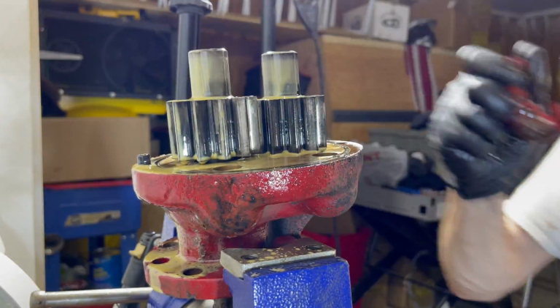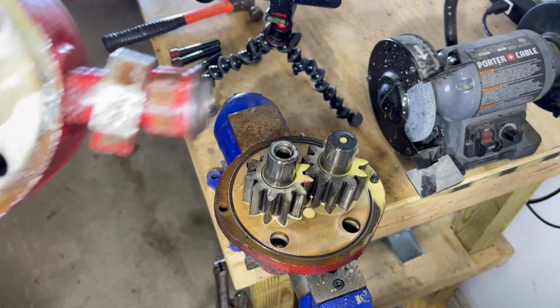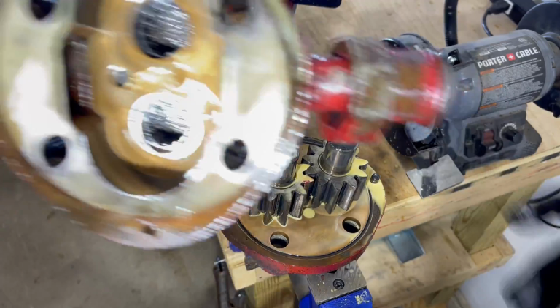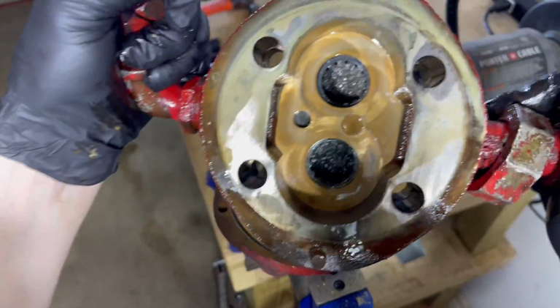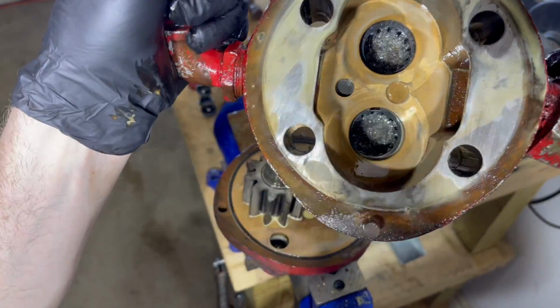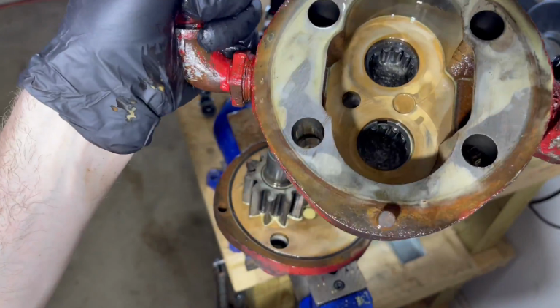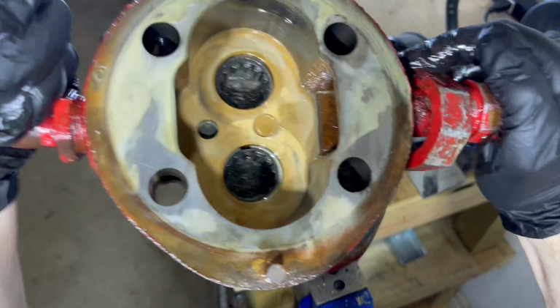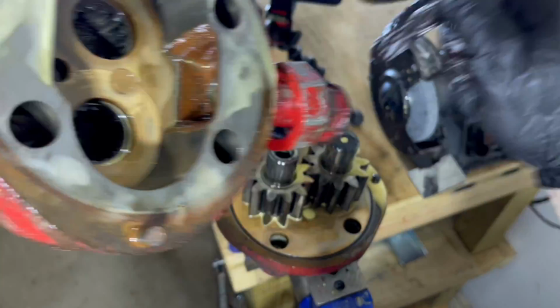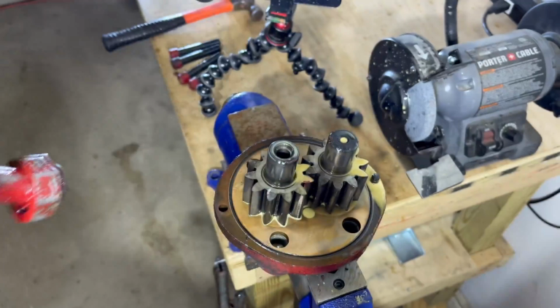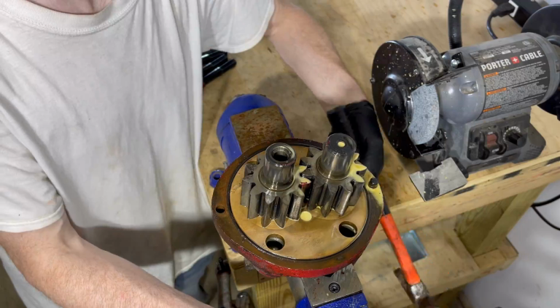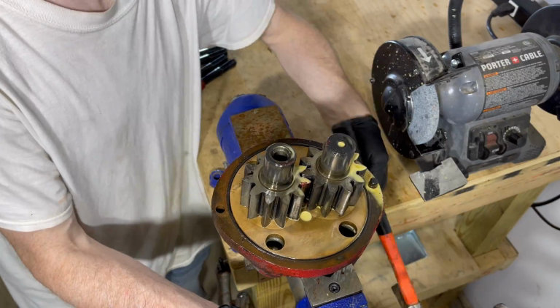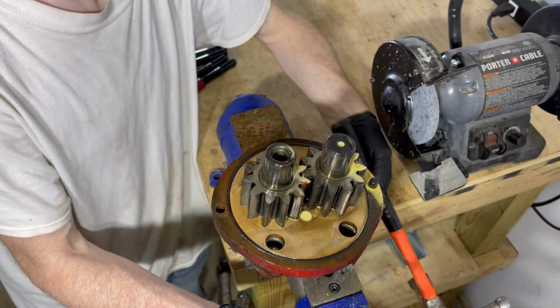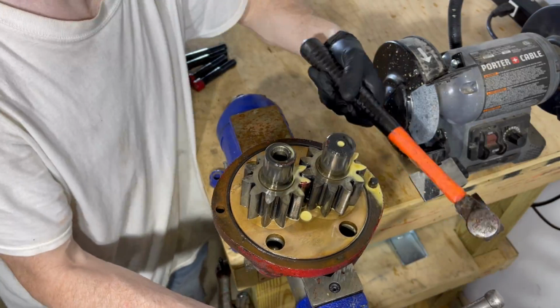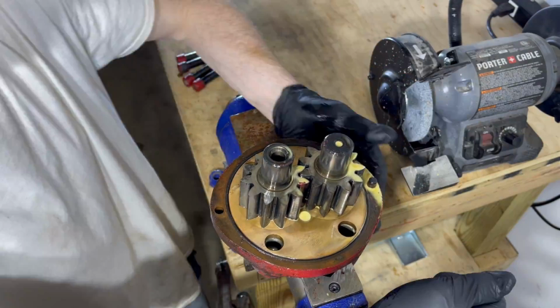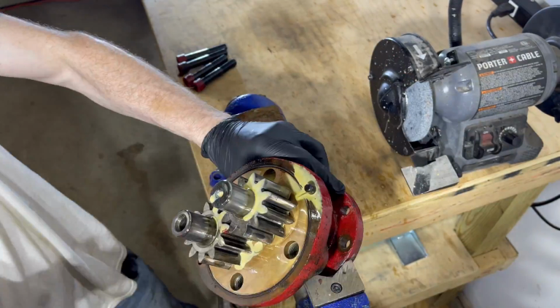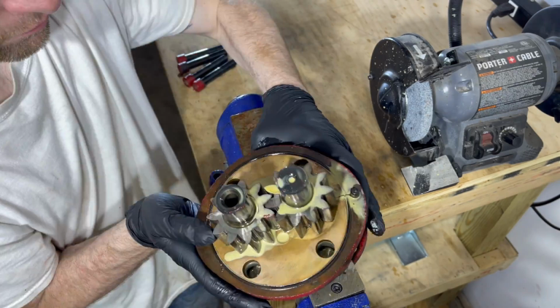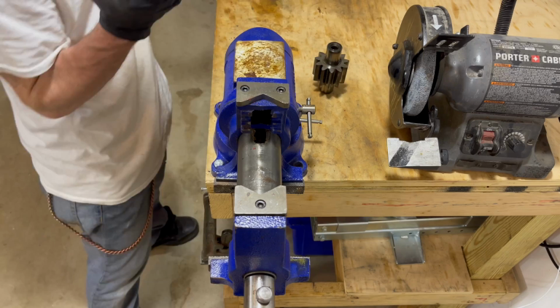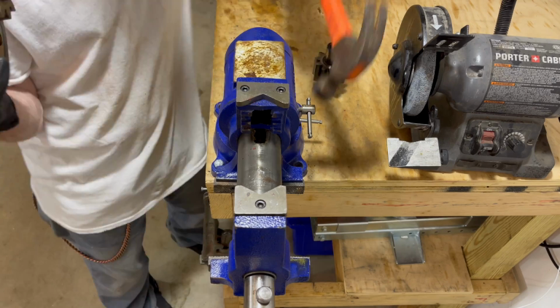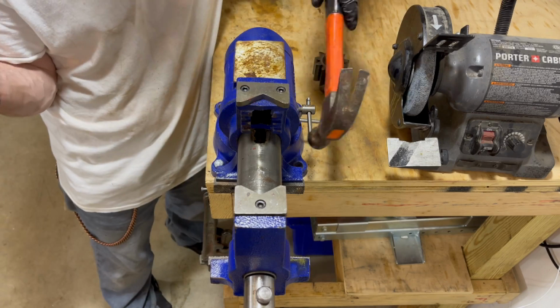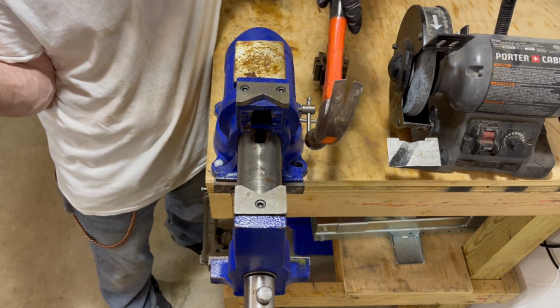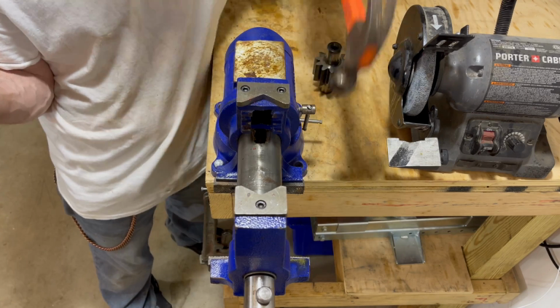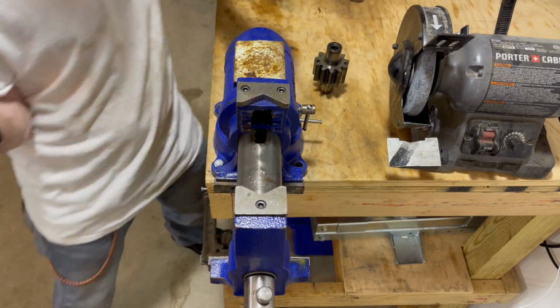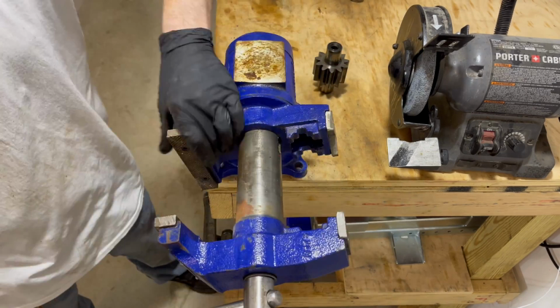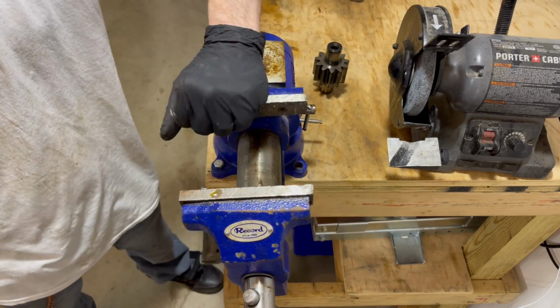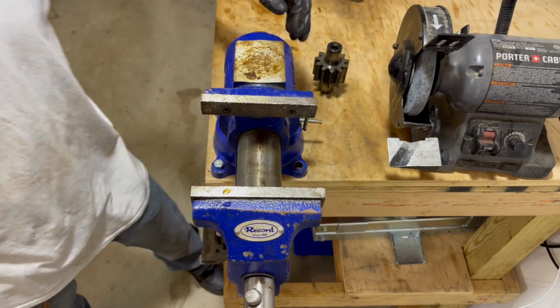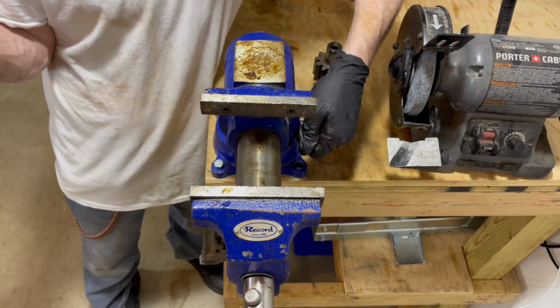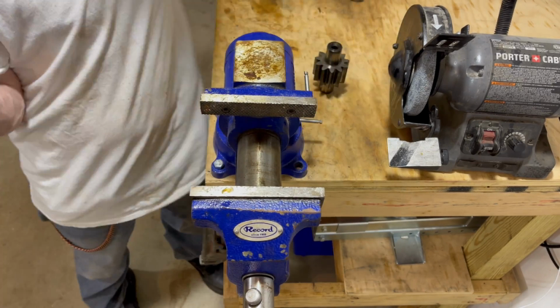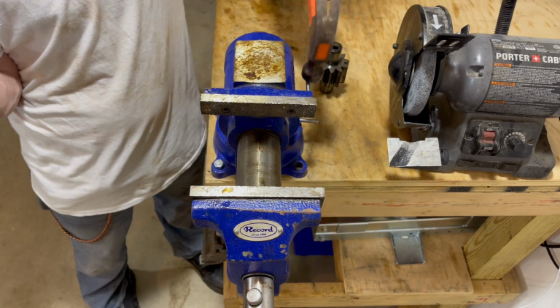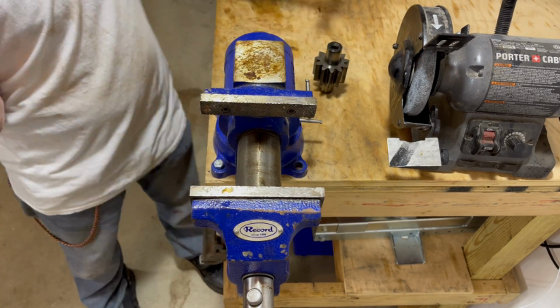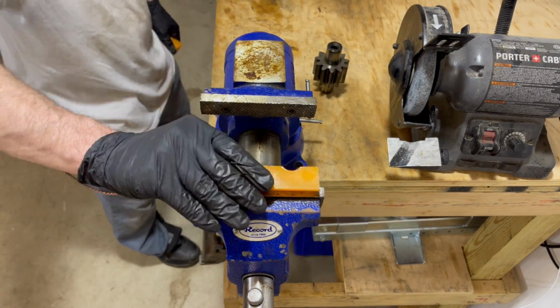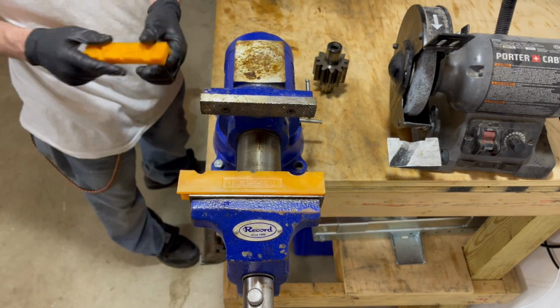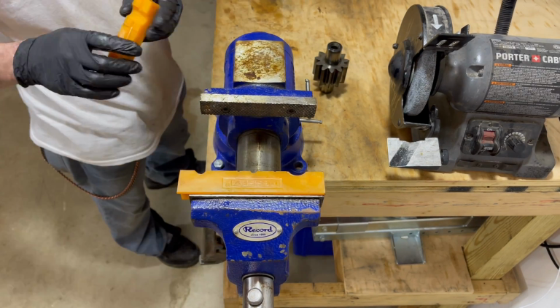We got it split. Next we need to get these two gears out of here. The hydraulic gear pumps work by converting low pressure hydraulic fluid coming in into high pressure hydraulic fluid going out.